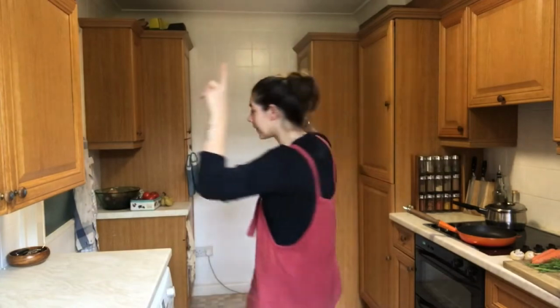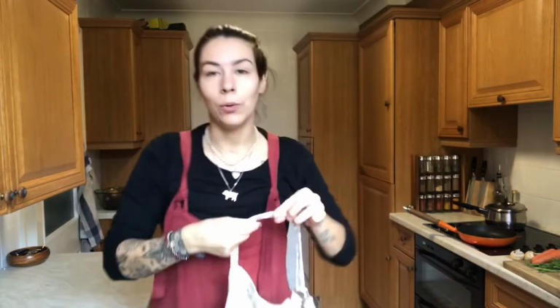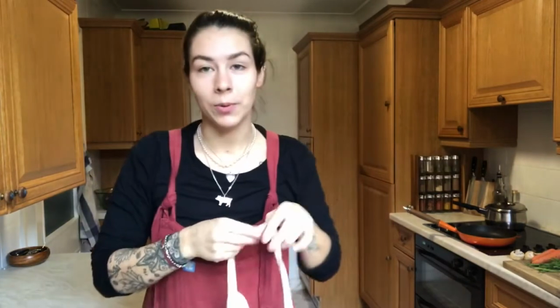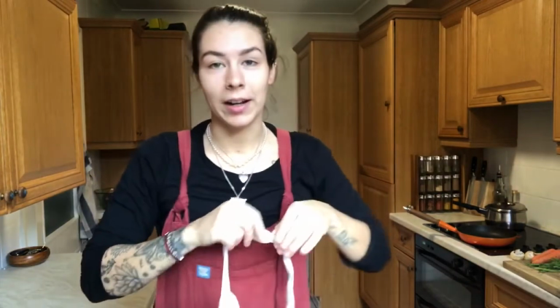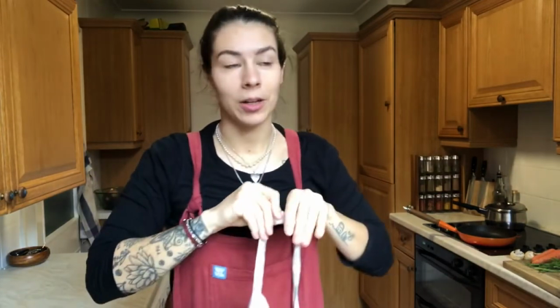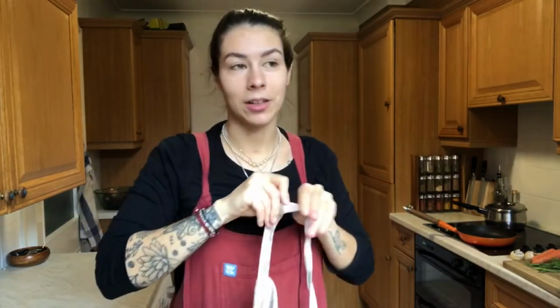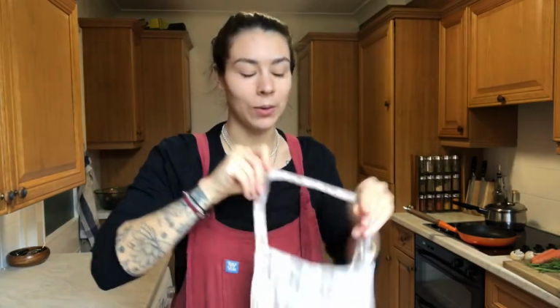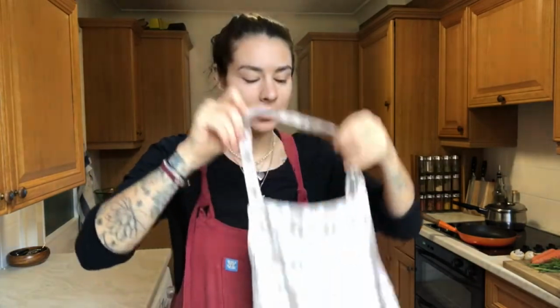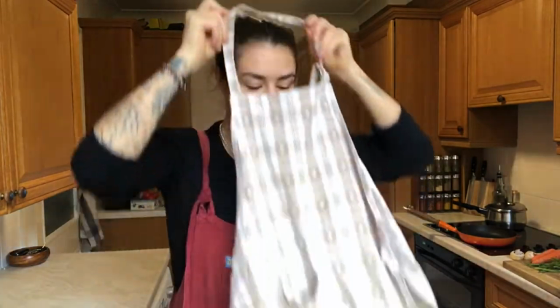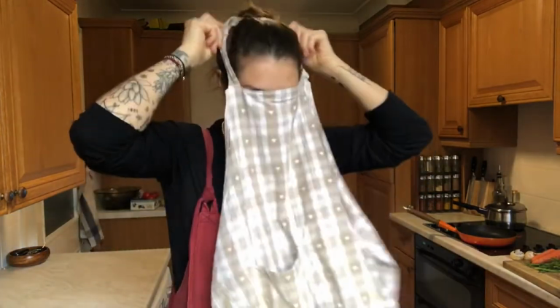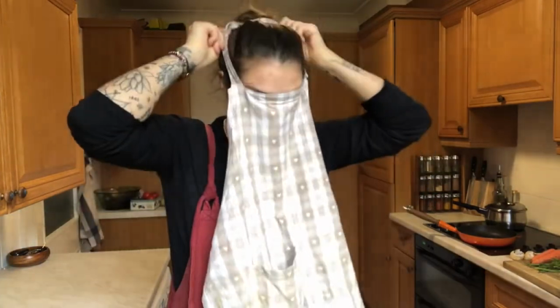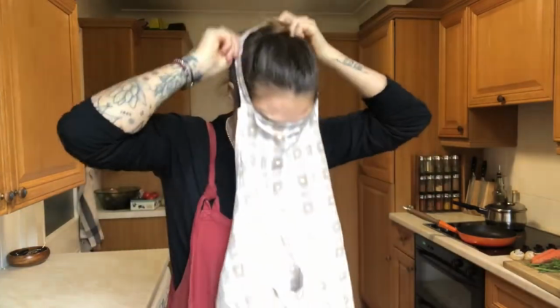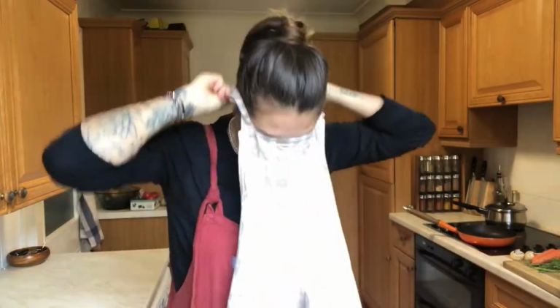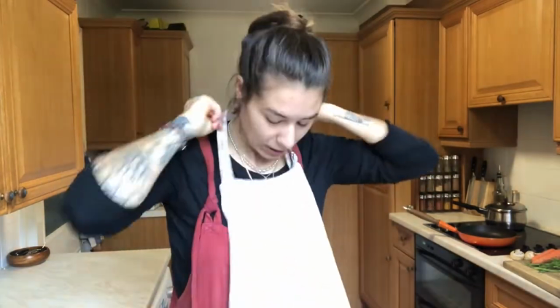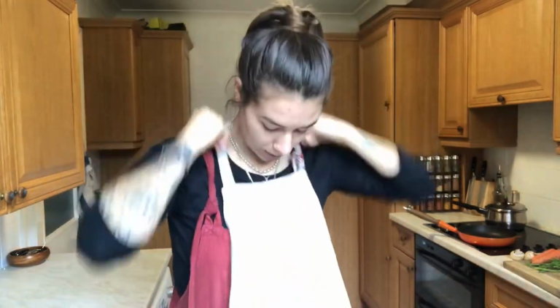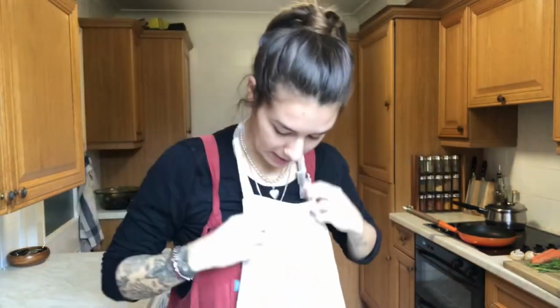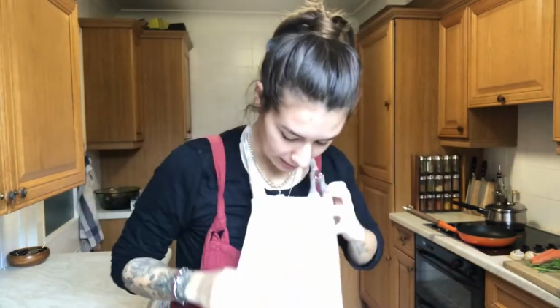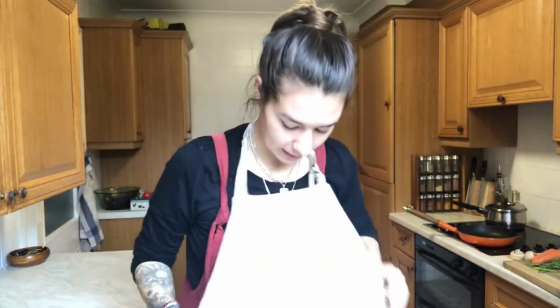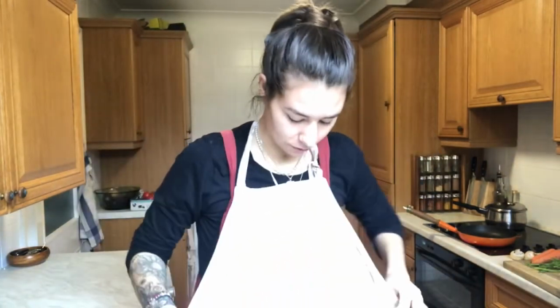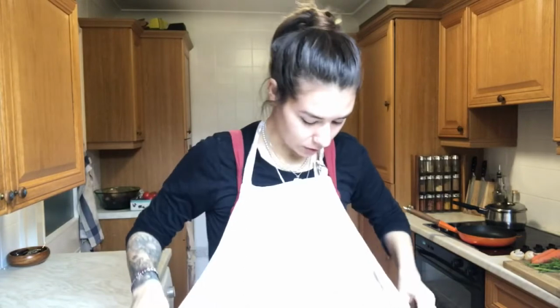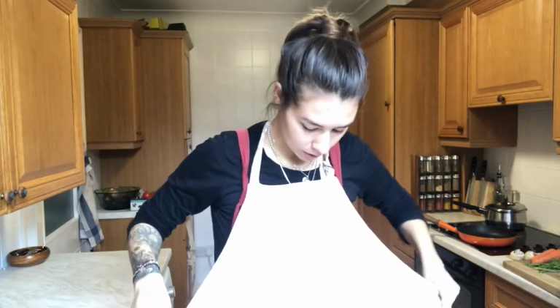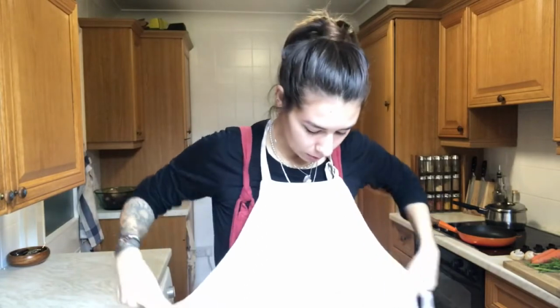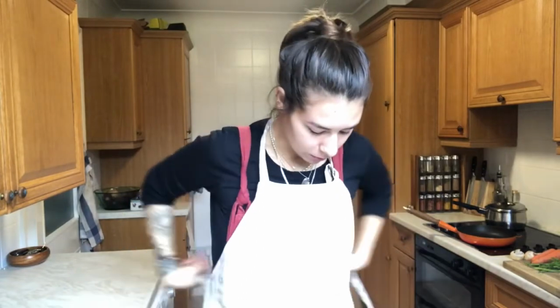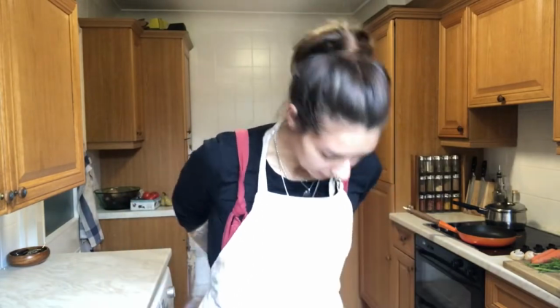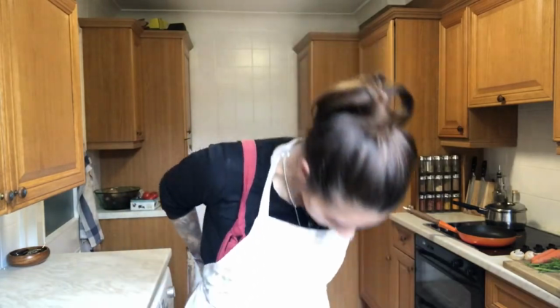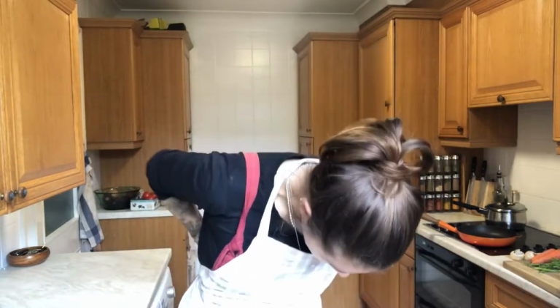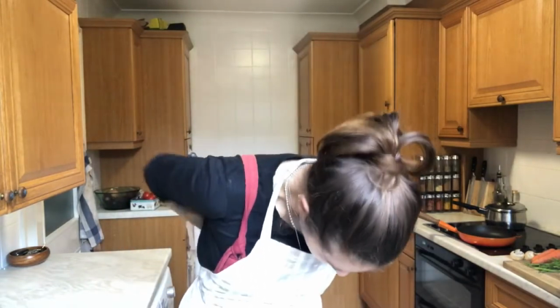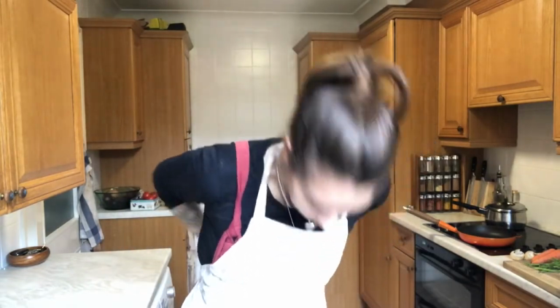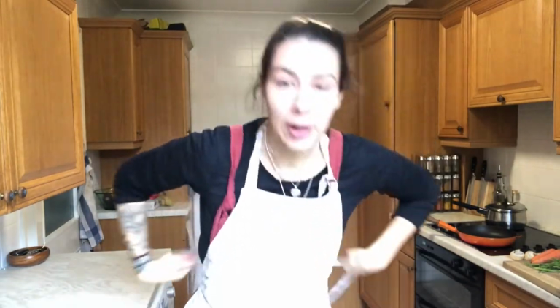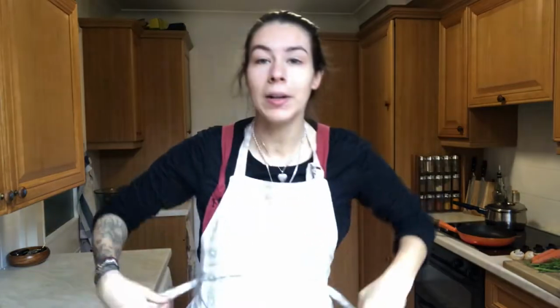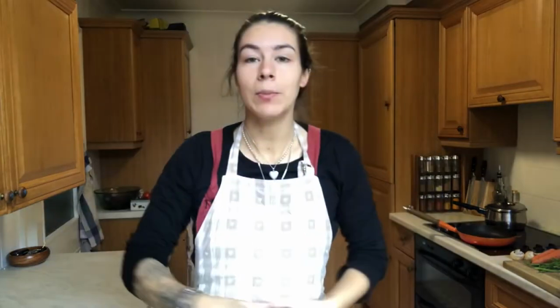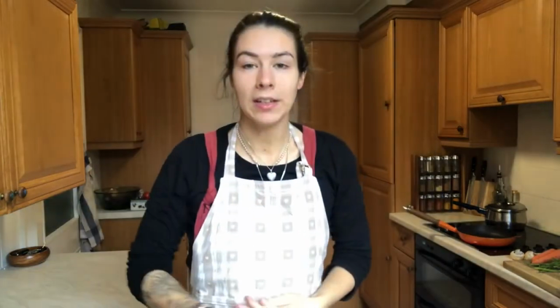I always wear an apron because when I'm cooking and even when I'm eating, I get food all over me. And this apron is unbelievably dirty.